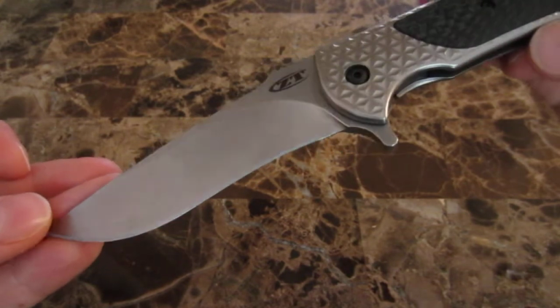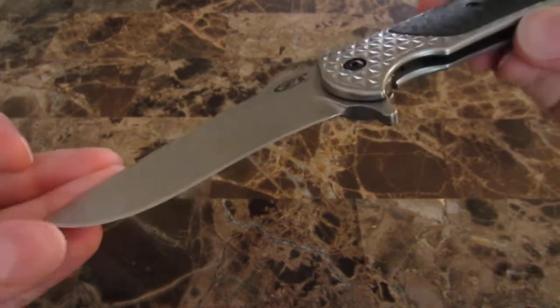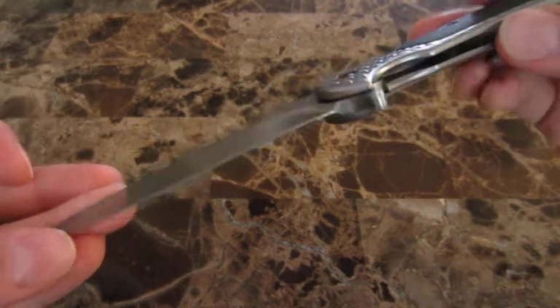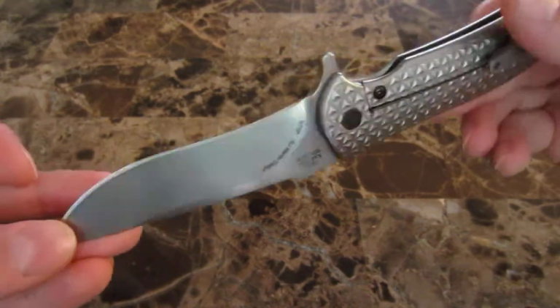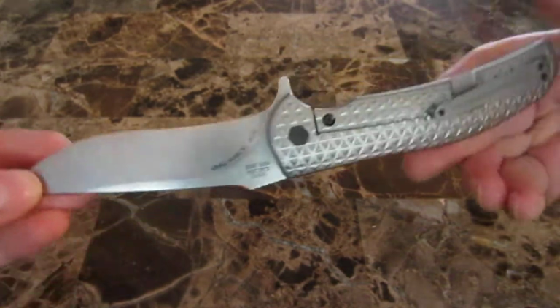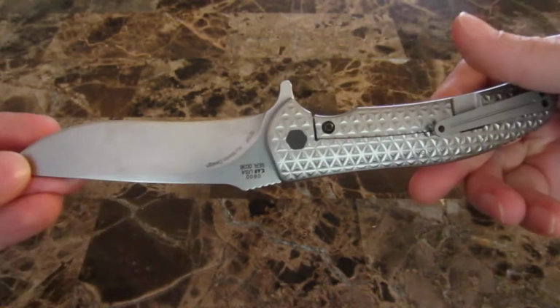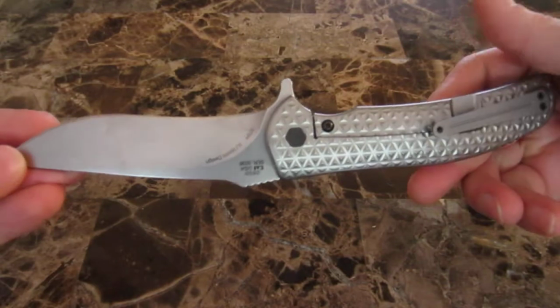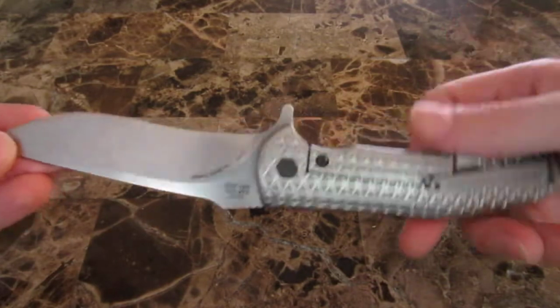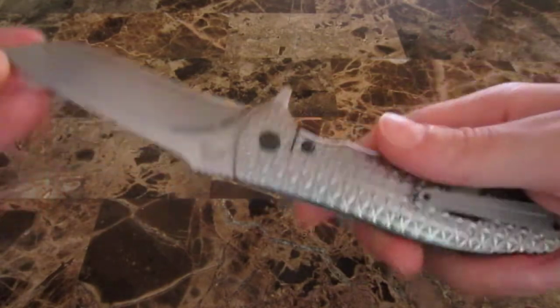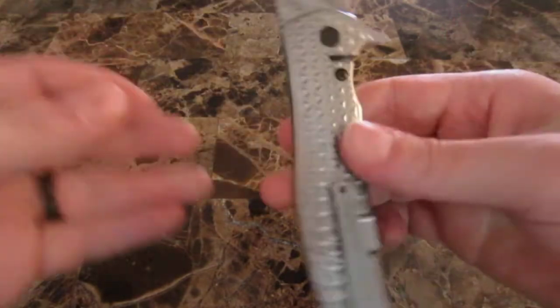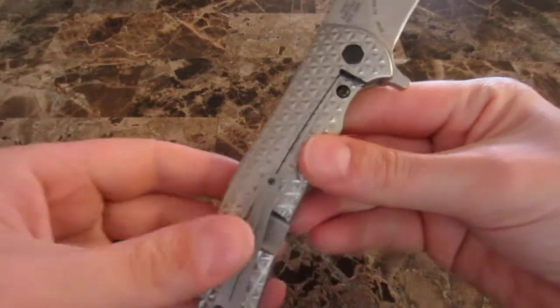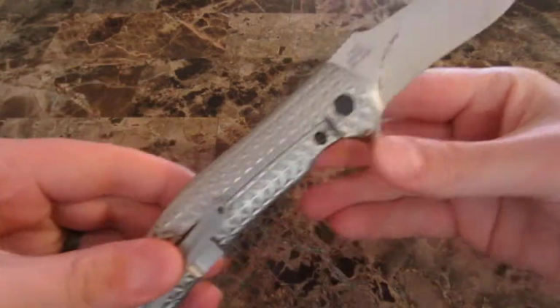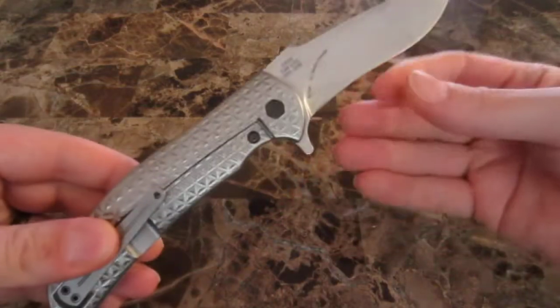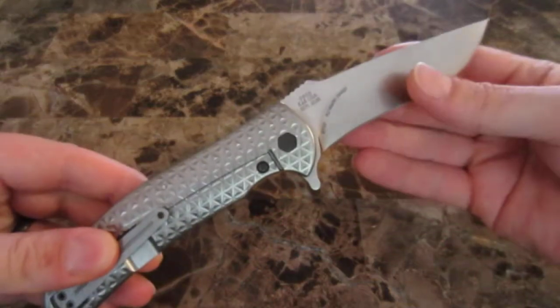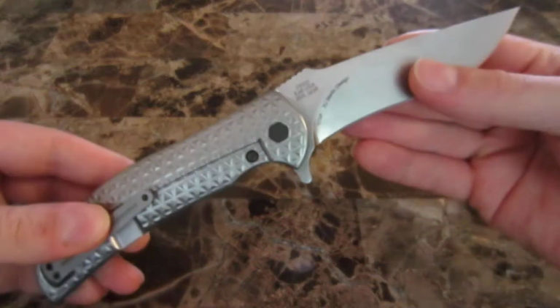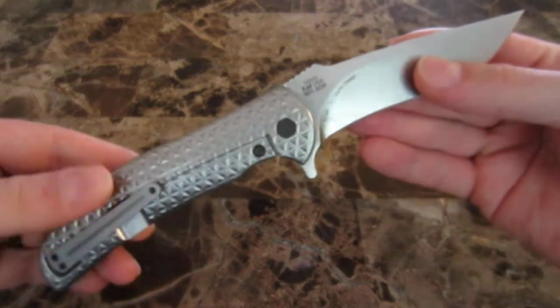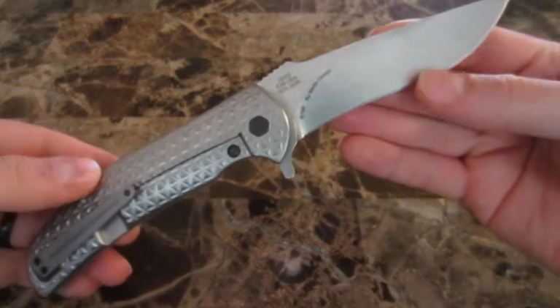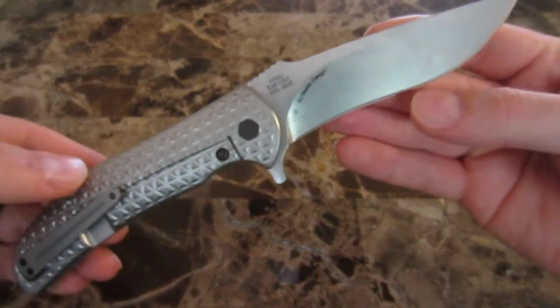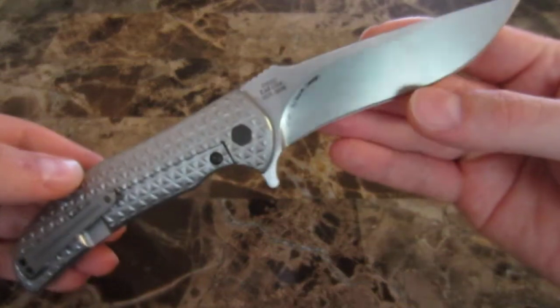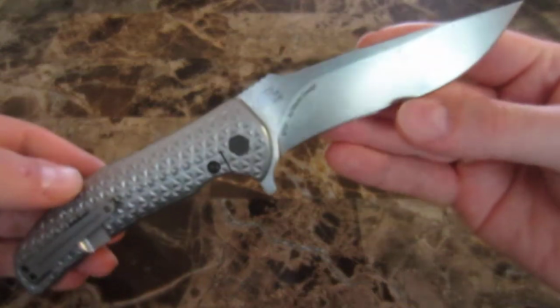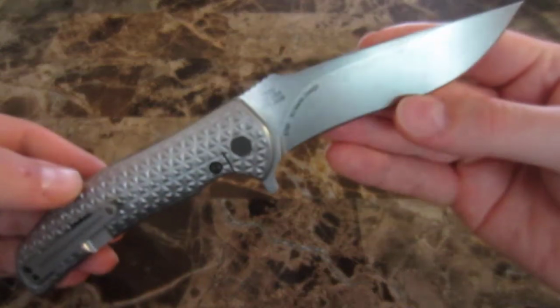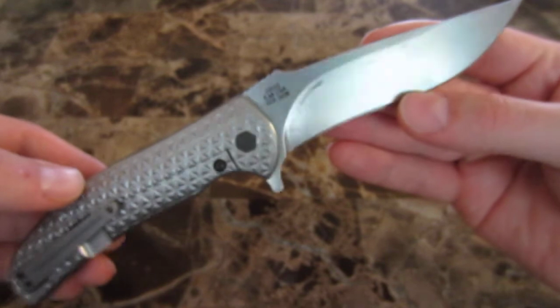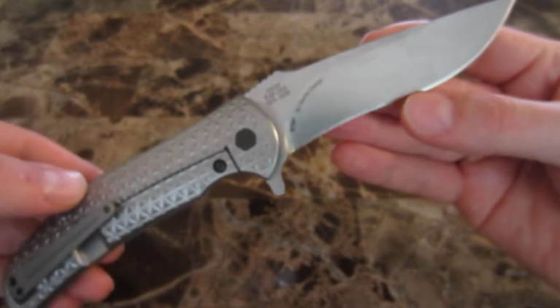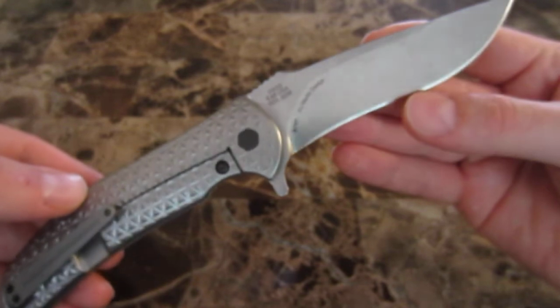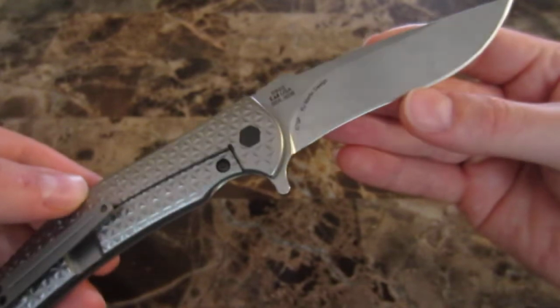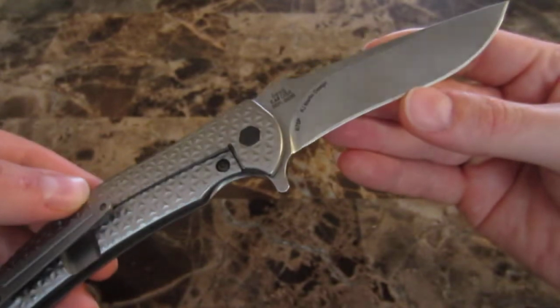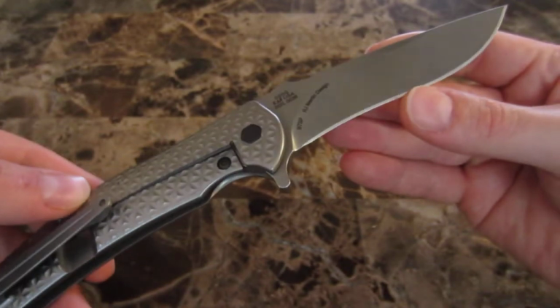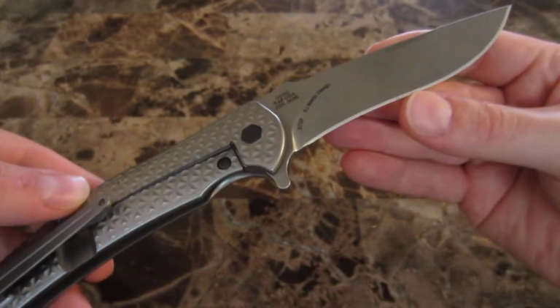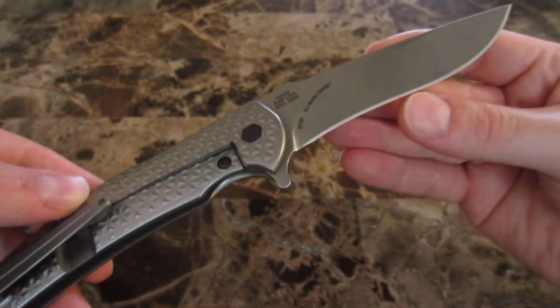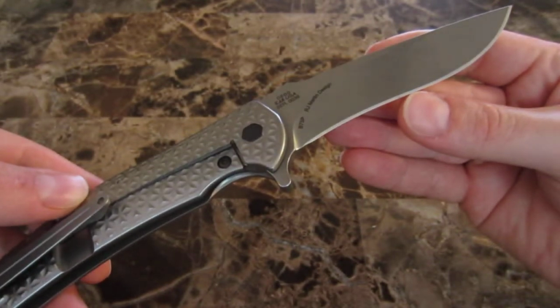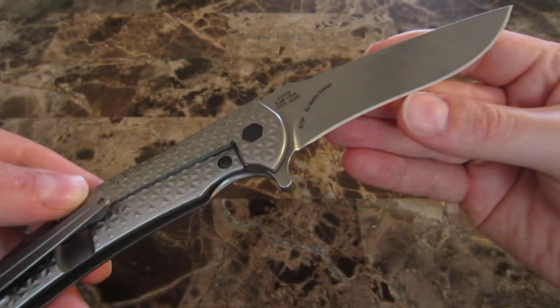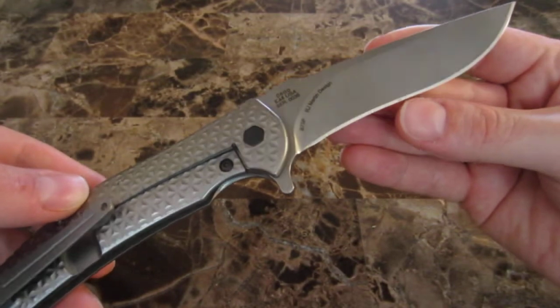I have used this knife to help unpack my house and break down boxes and everything like that, and it's performed very well with no noticeable loss of sharpness.